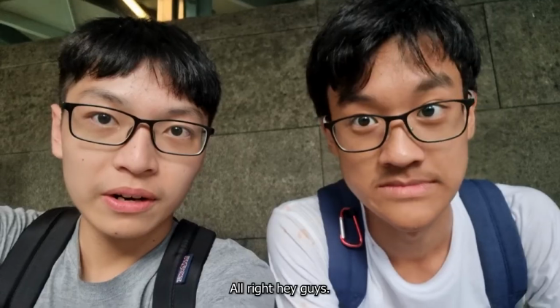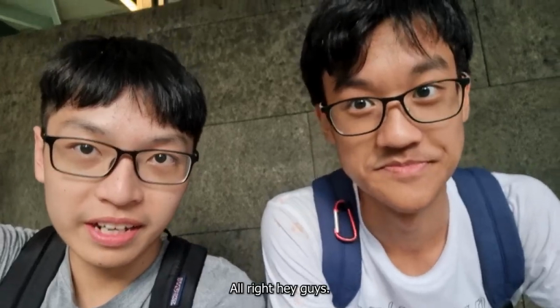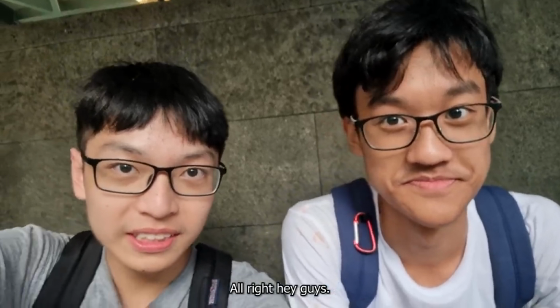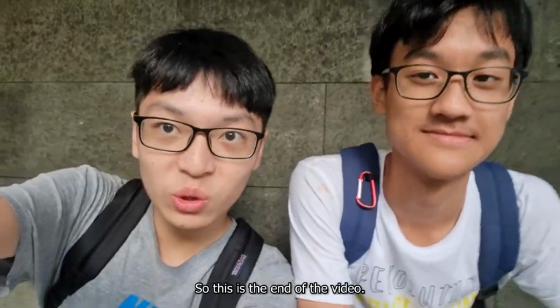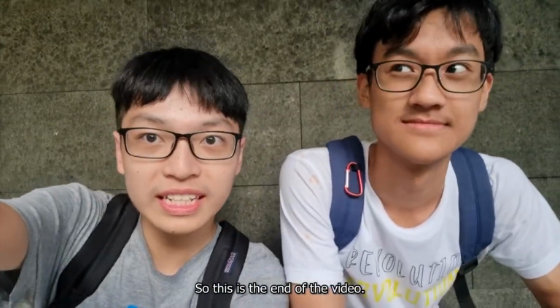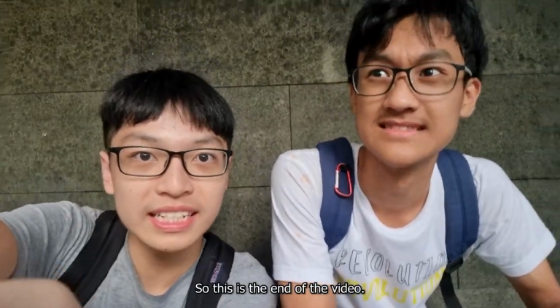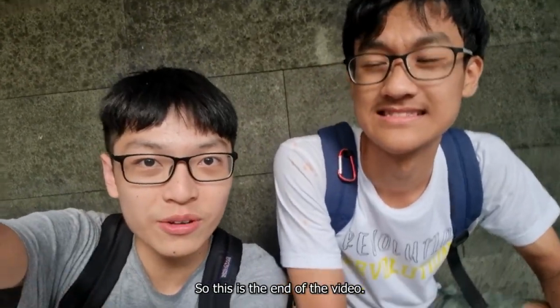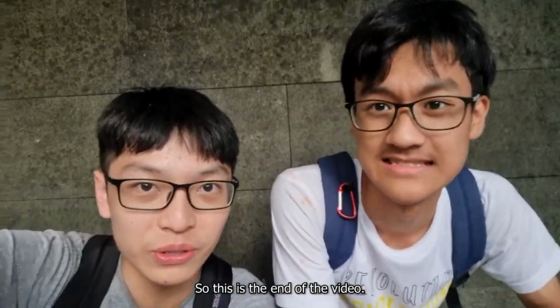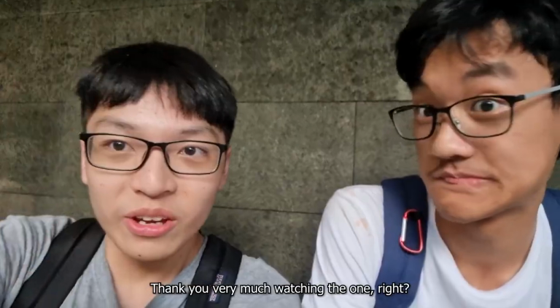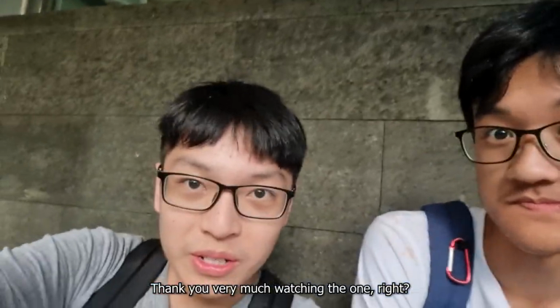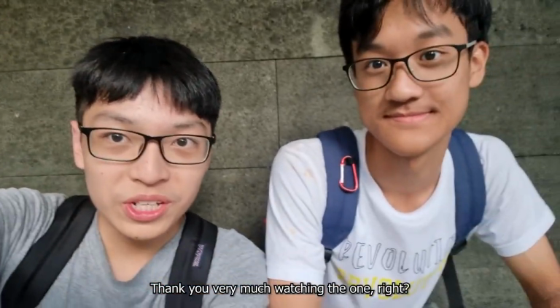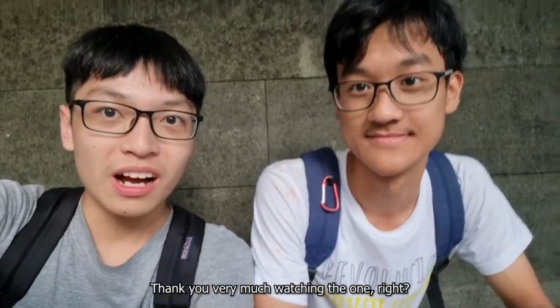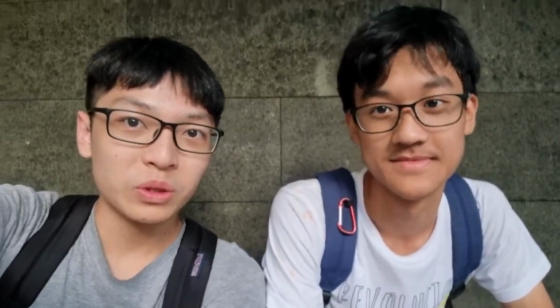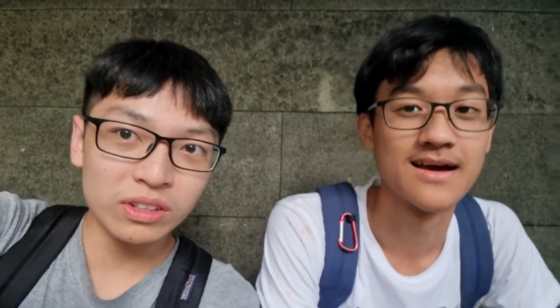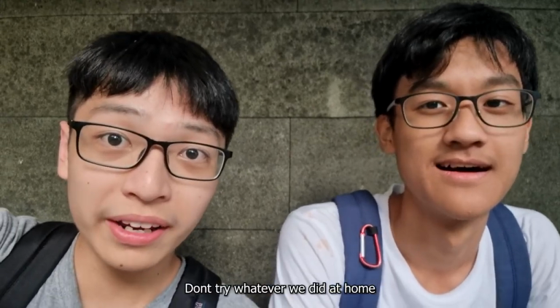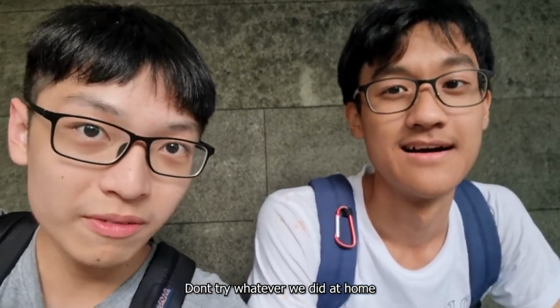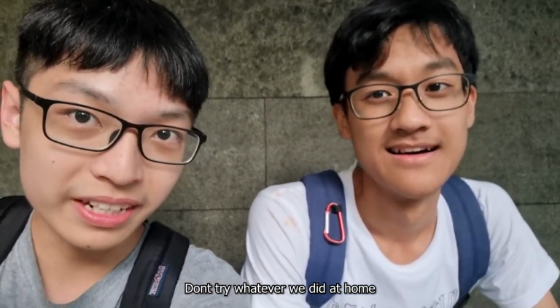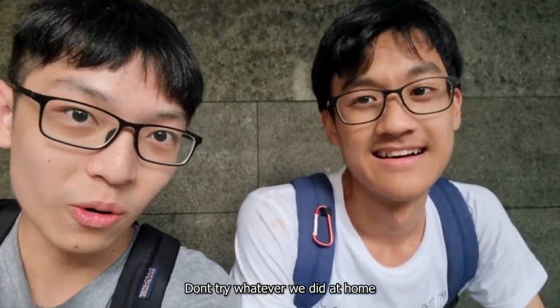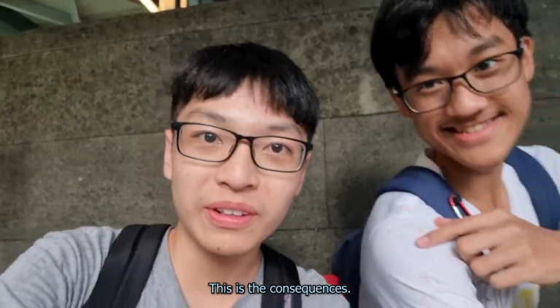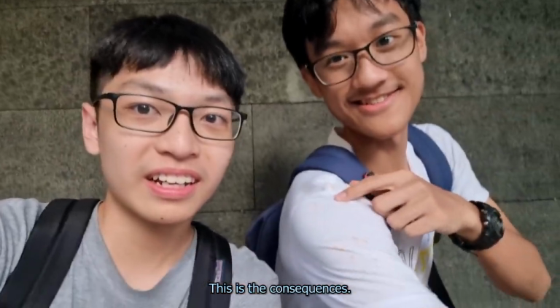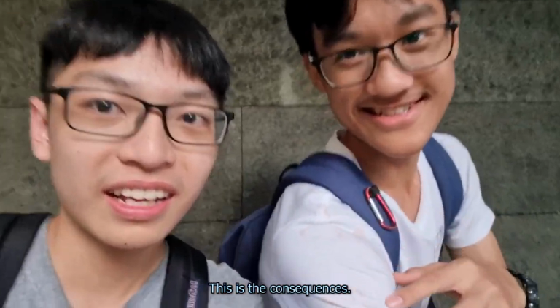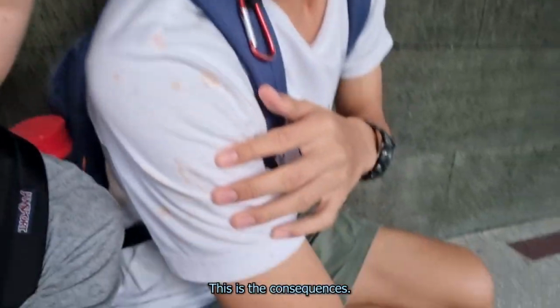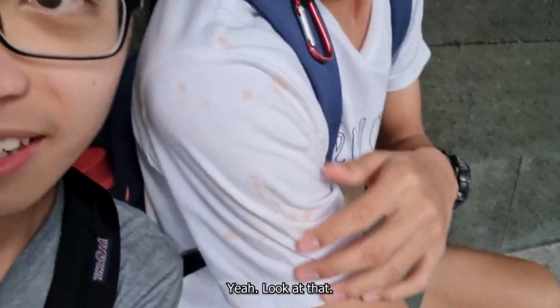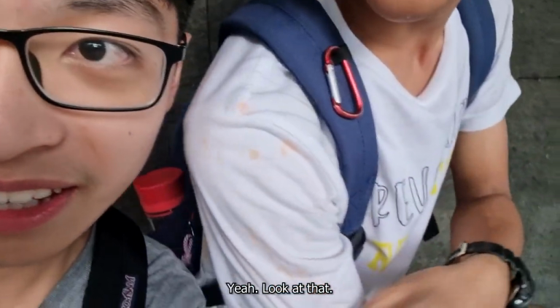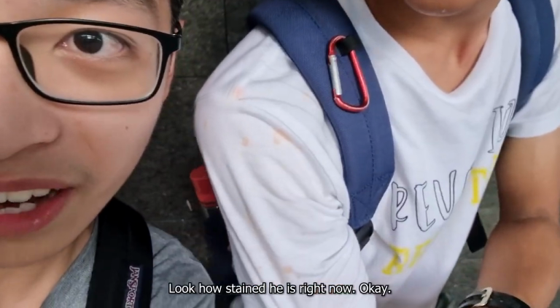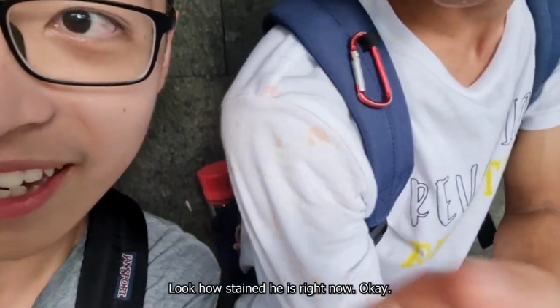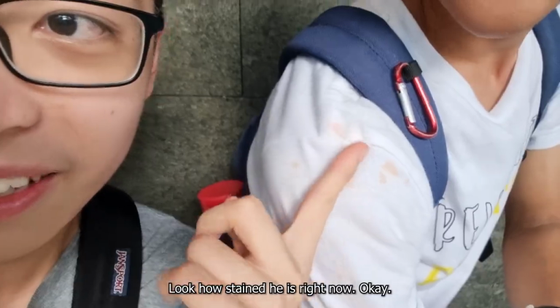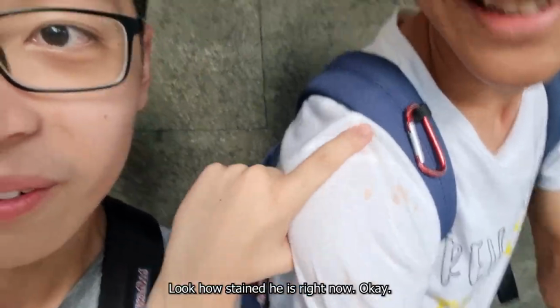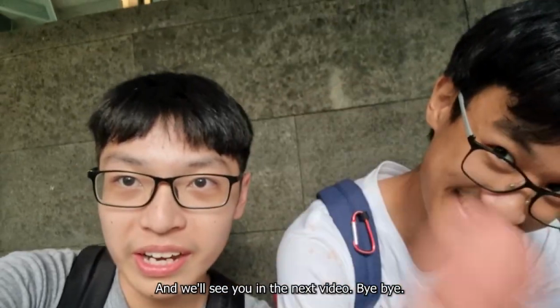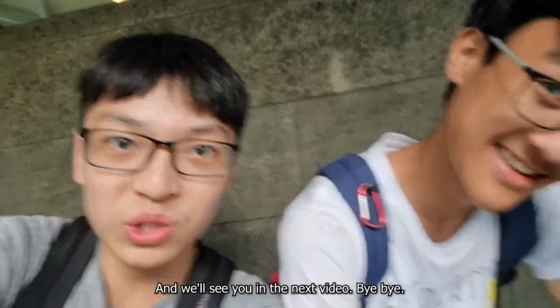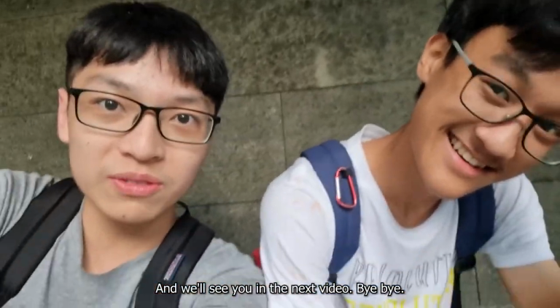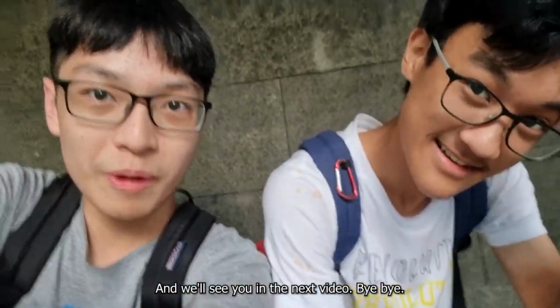Alright, hey guys. So this is the end of the video. Thank you very much for watching. Don't try whatever we did at home — there are consequences. Yeah, look at how stained he is right now. And we'll see you in the next video. Bye-bye.